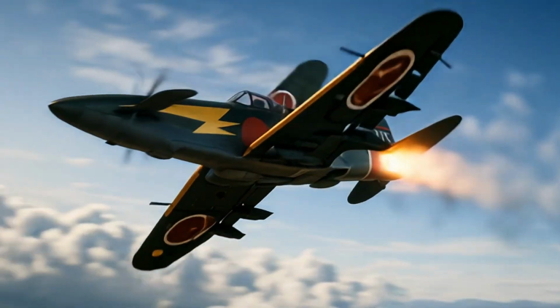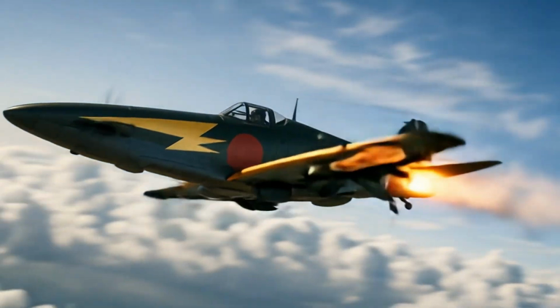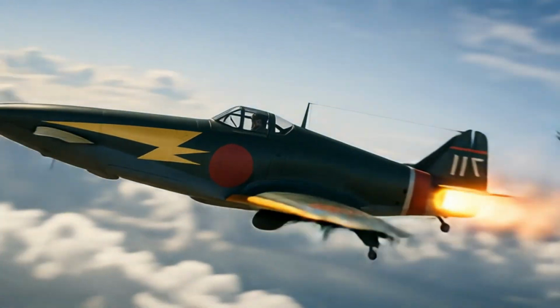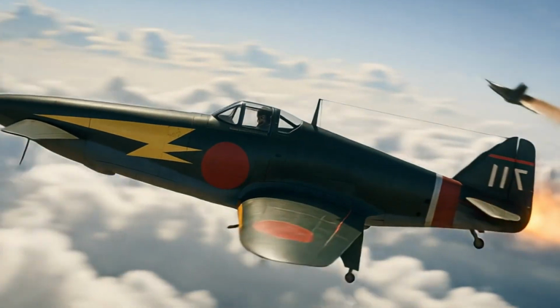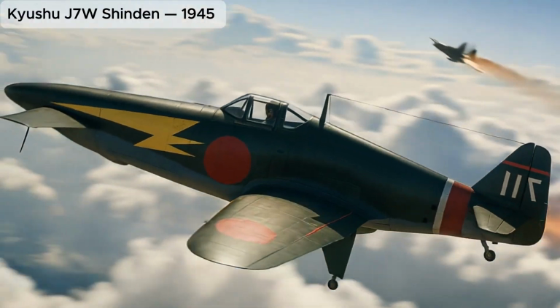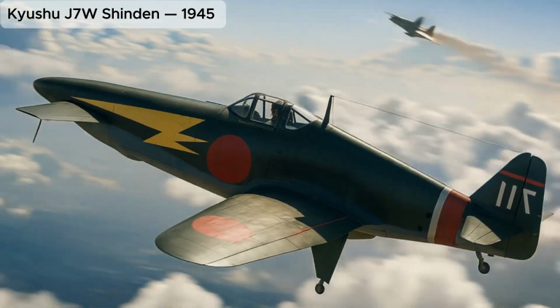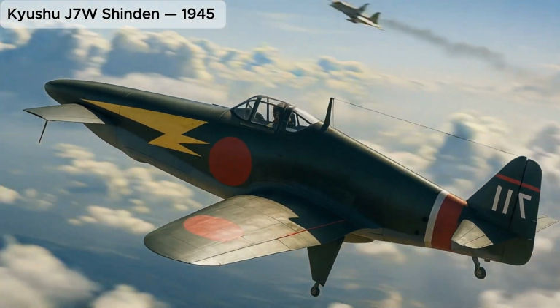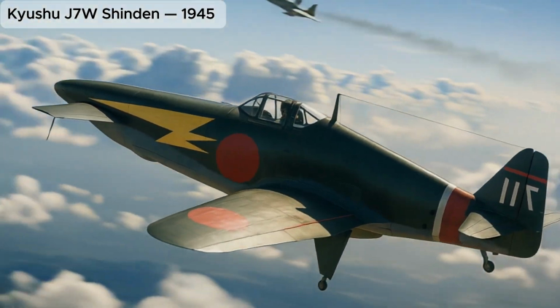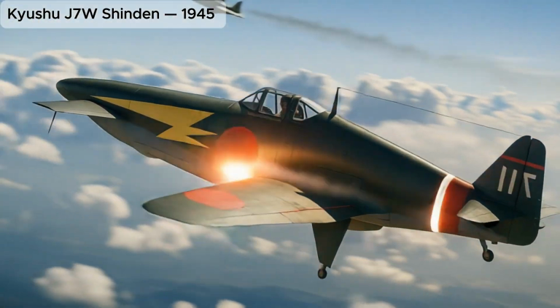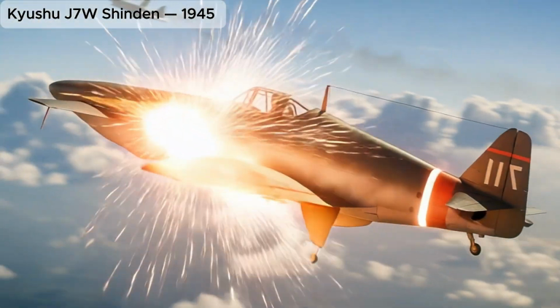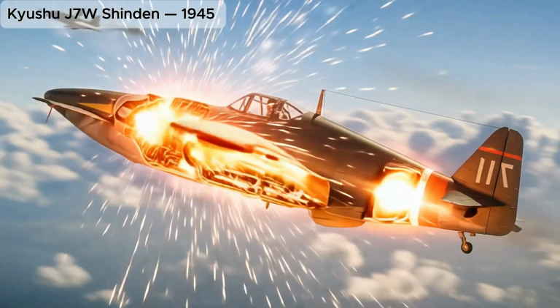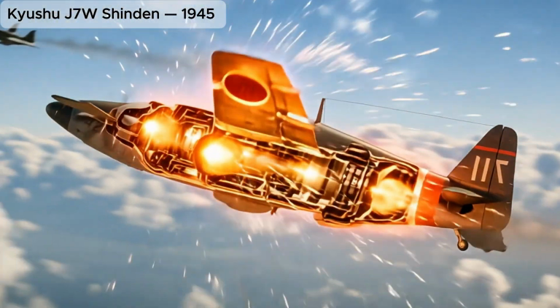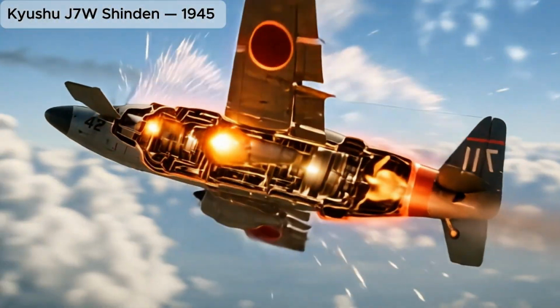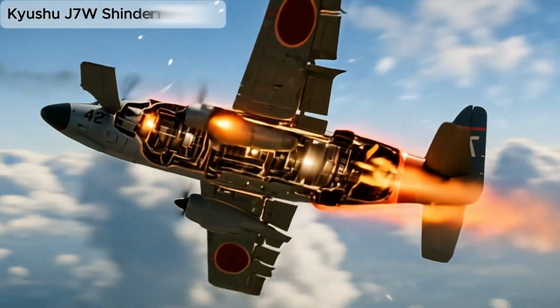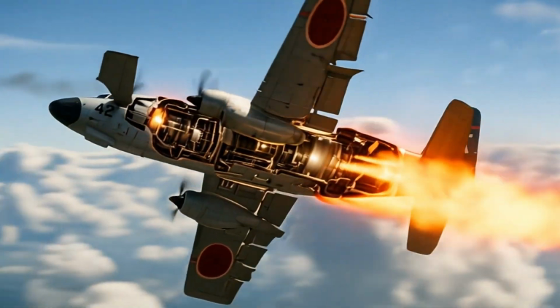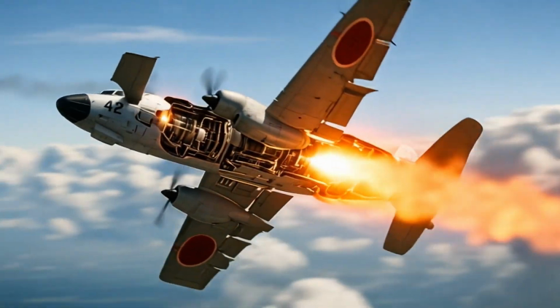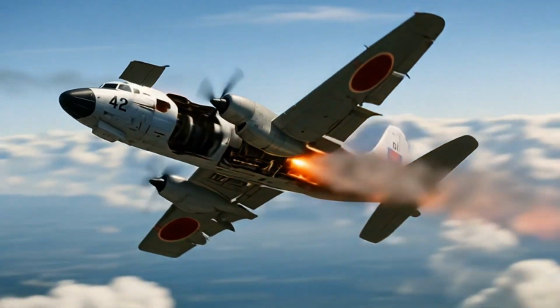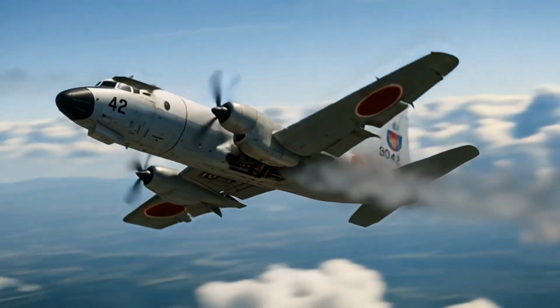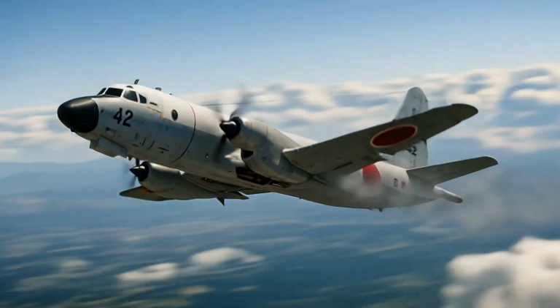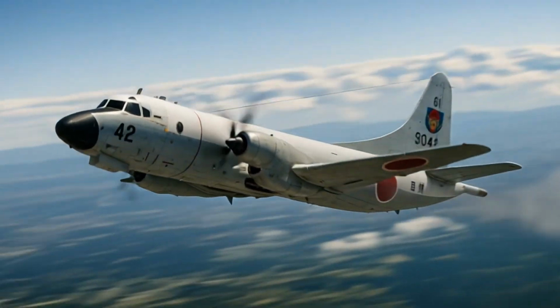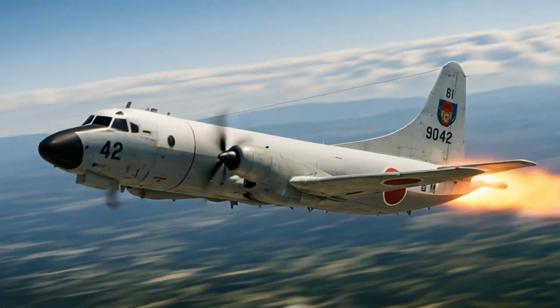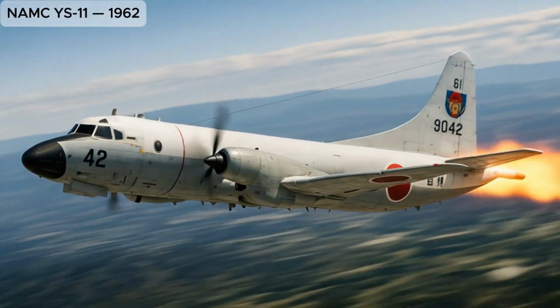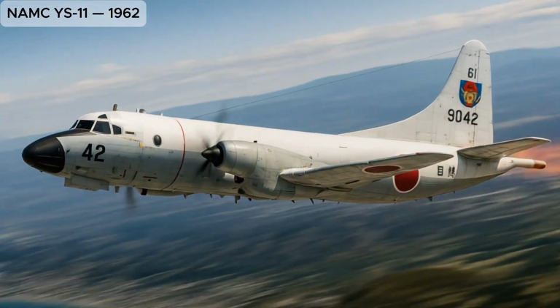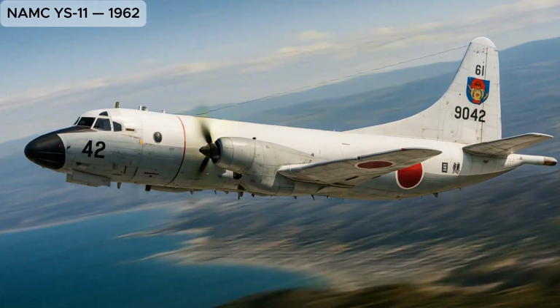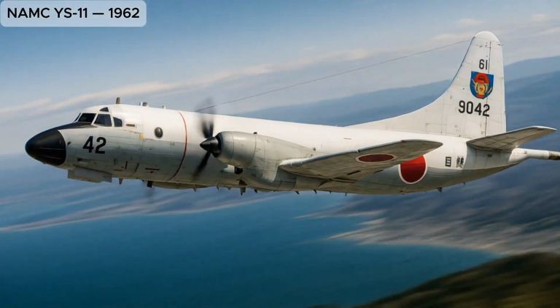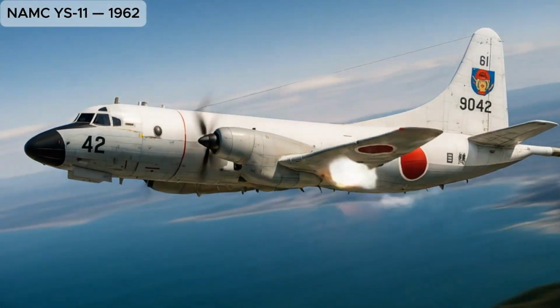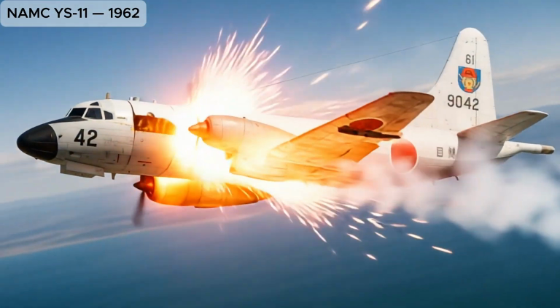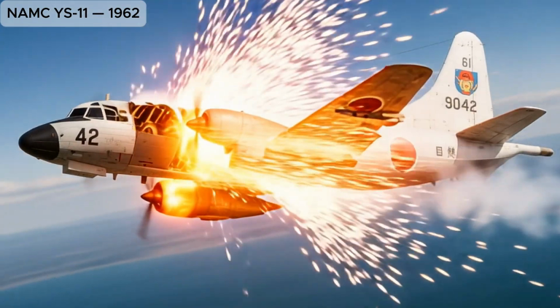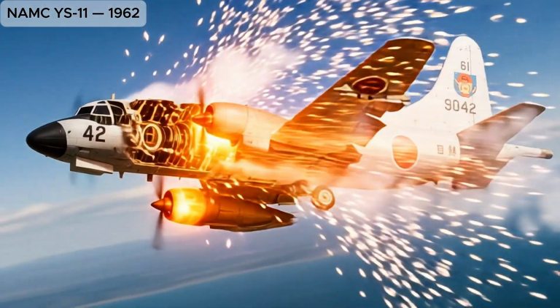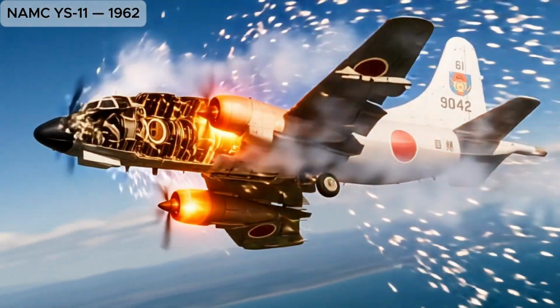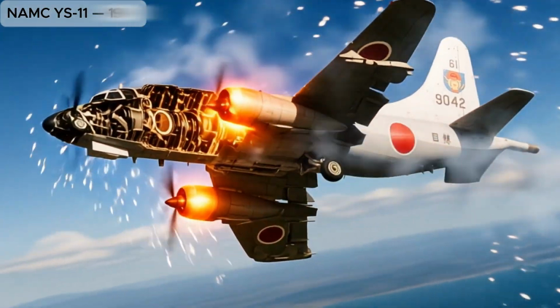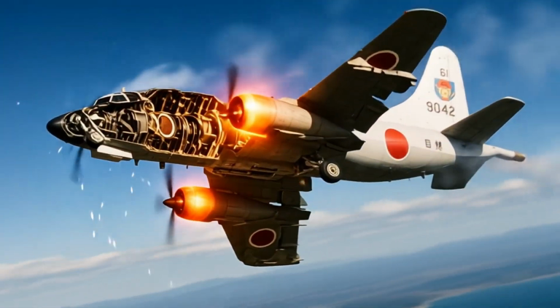Kyushu J7W Shinden, forward-thinking canard interceptor design ahead of its time. NAMC YS-11, Japan's first post-war turboprop airliner, symbol of aviation revival.